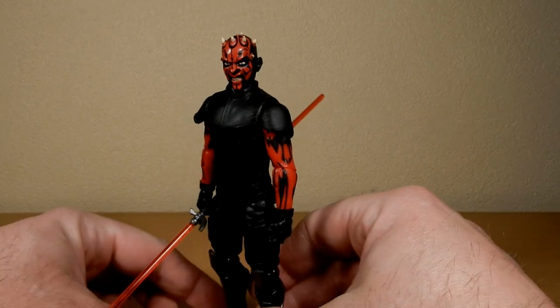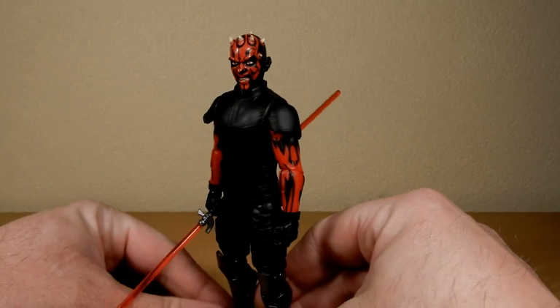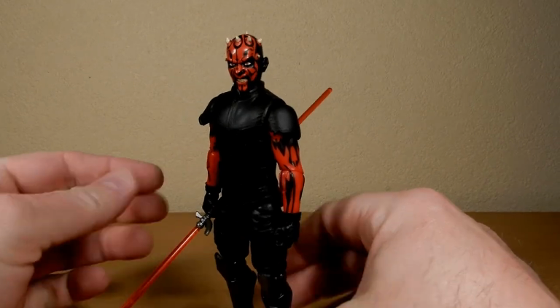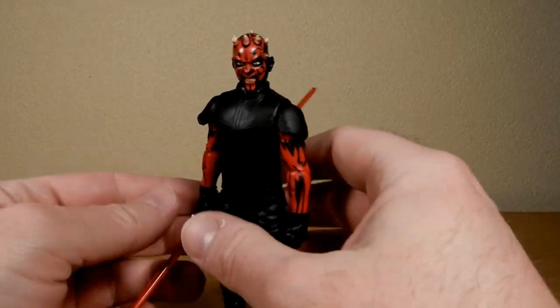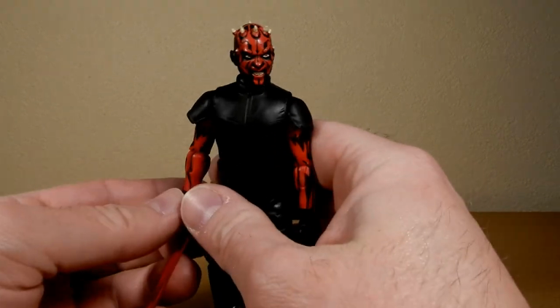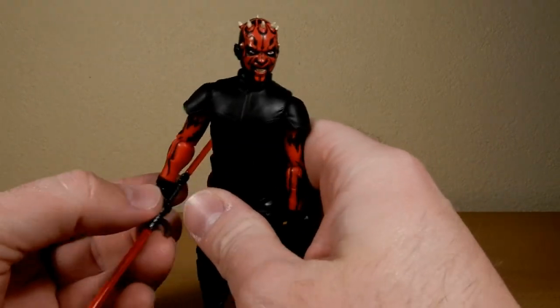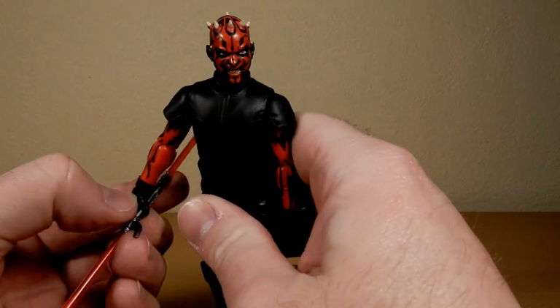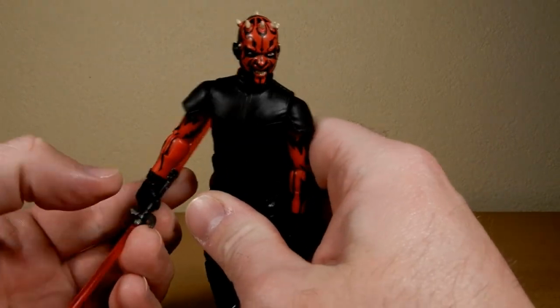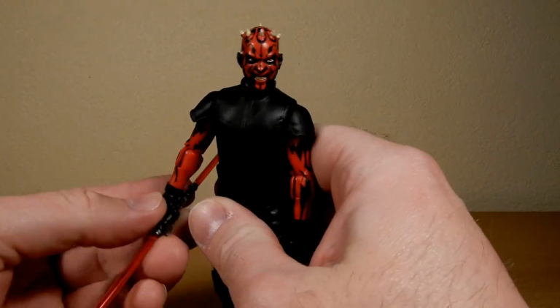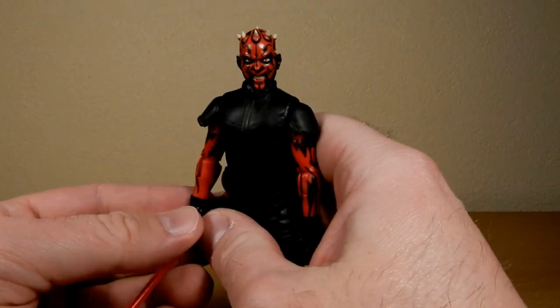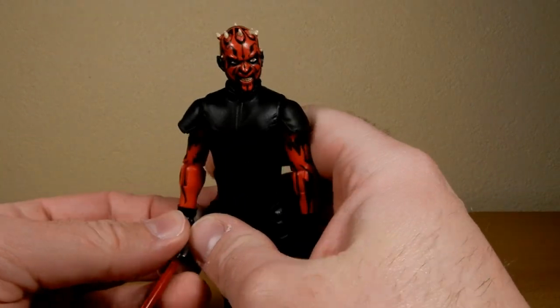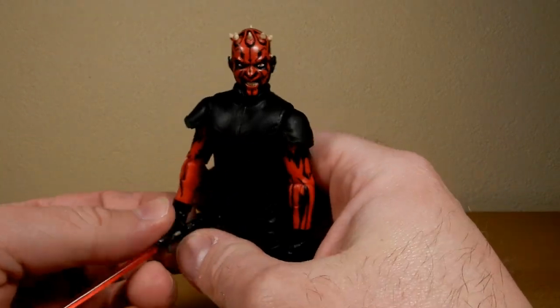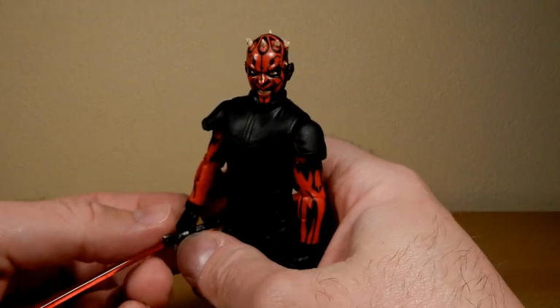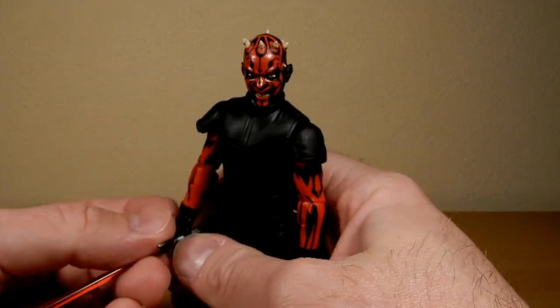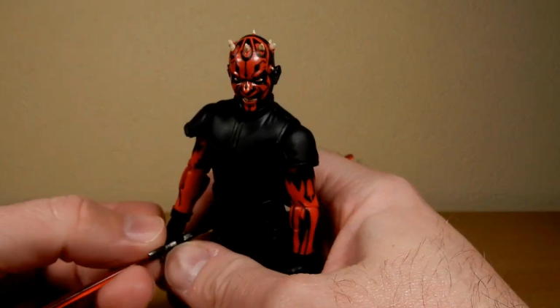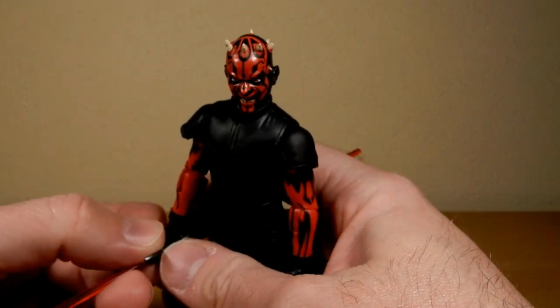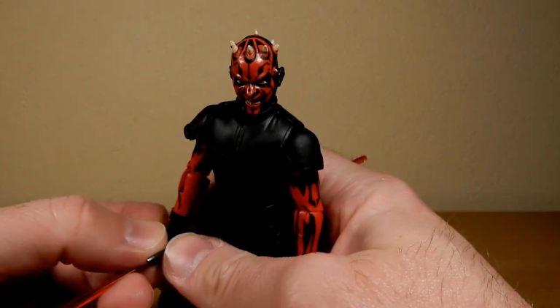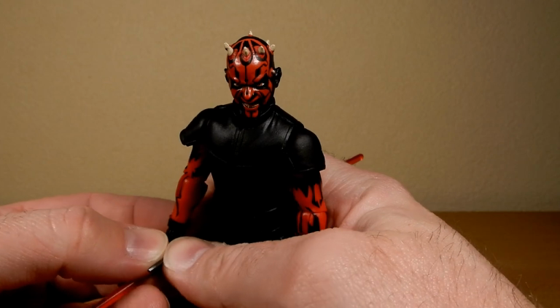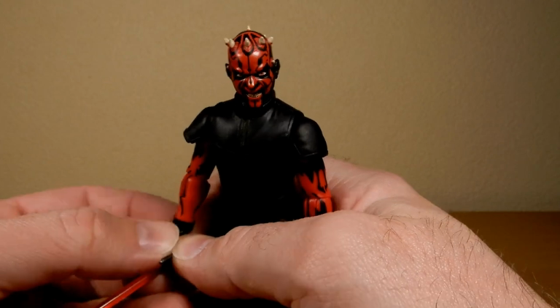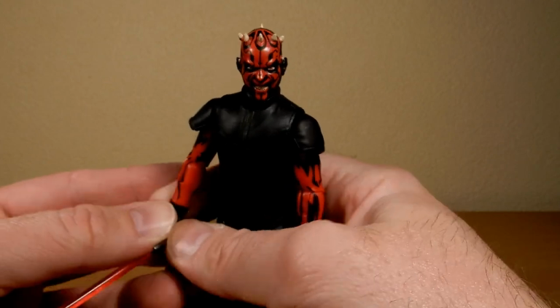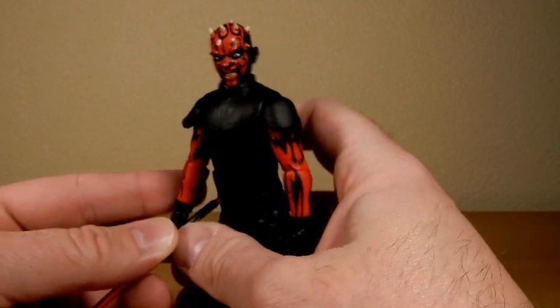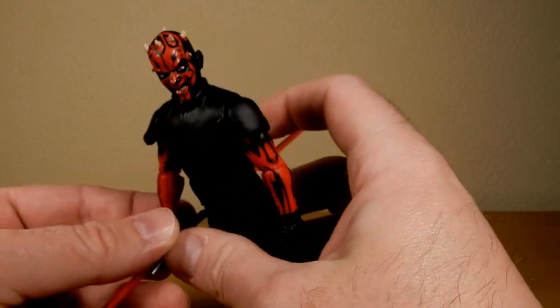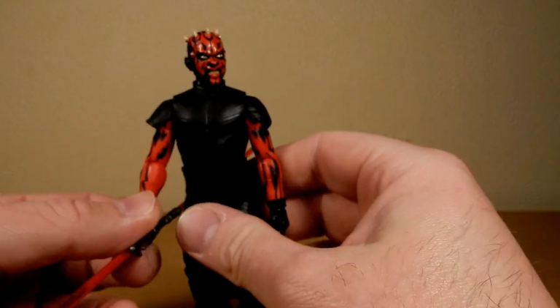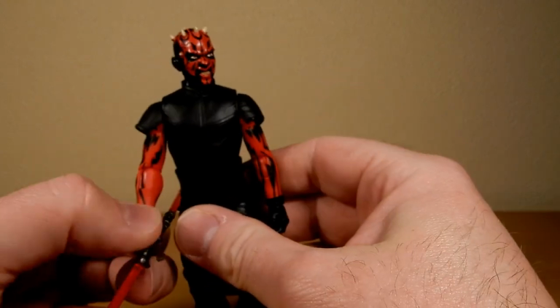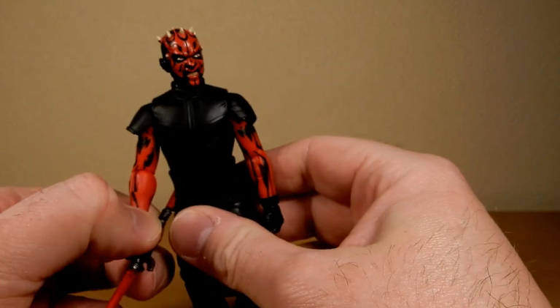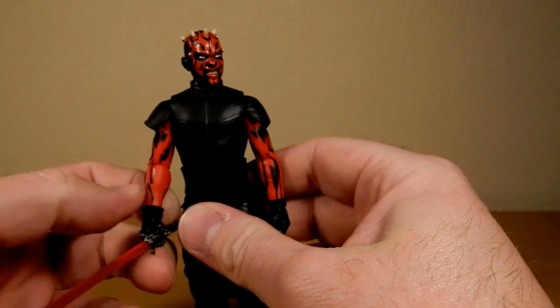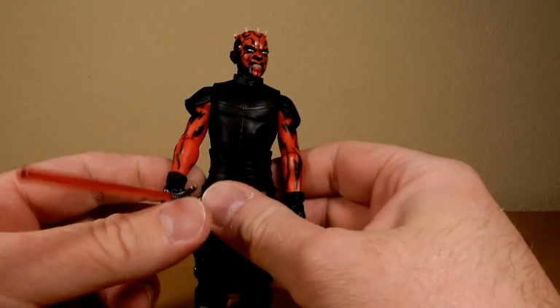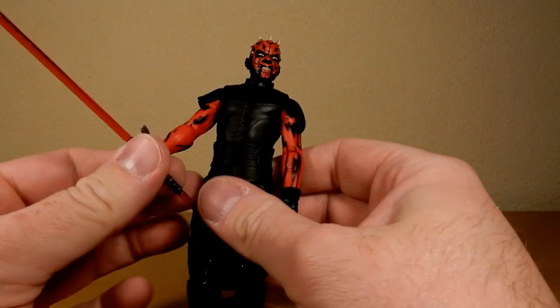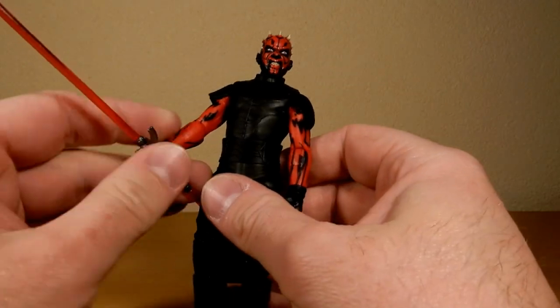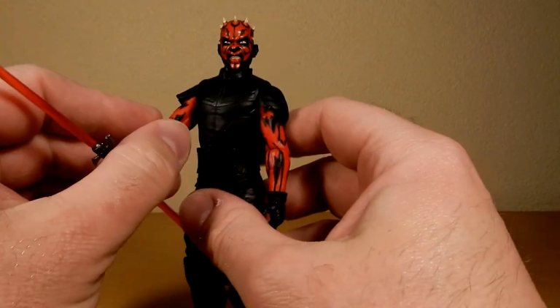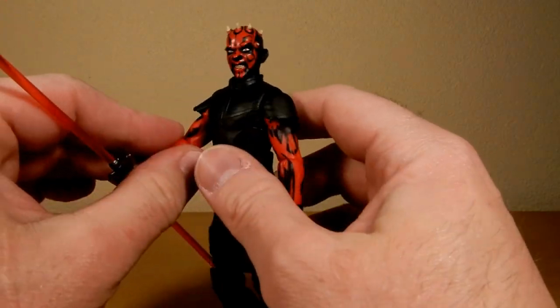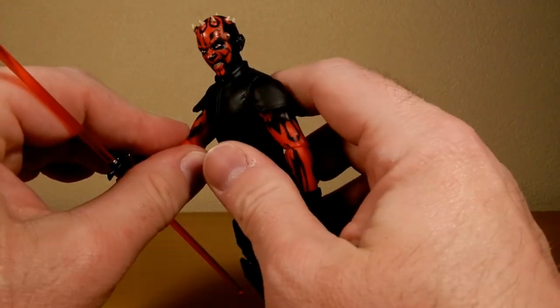I like the figure in comparison to the comic version where he was shirtless. The red on this Maul is quite a lot more vibrant.